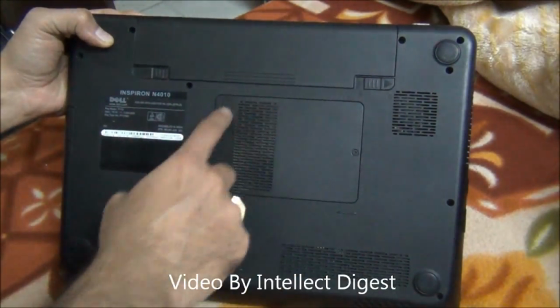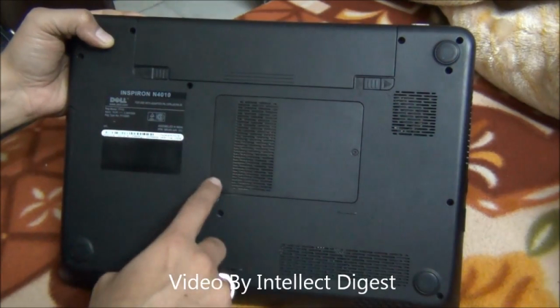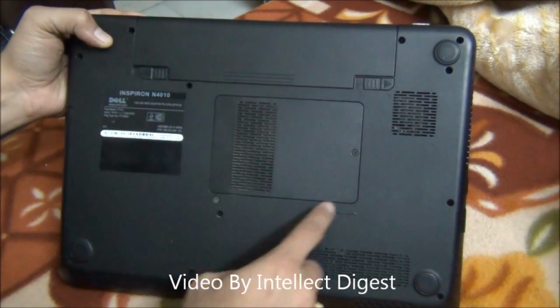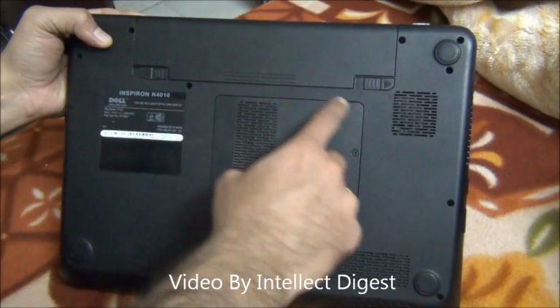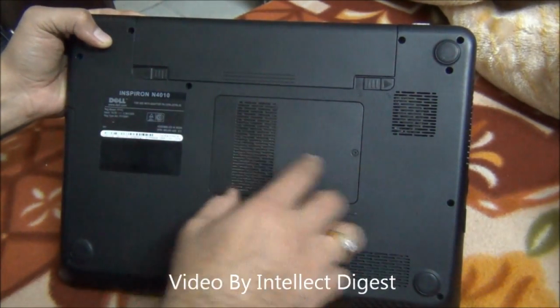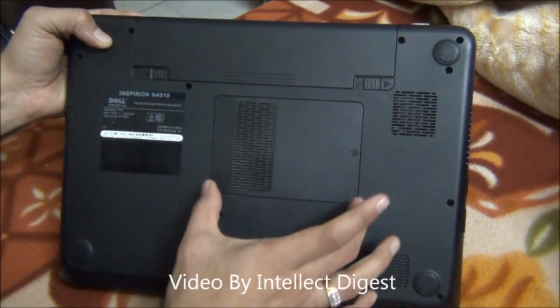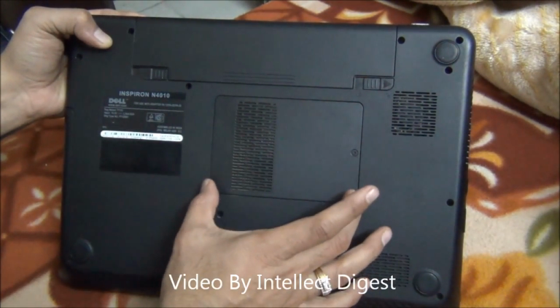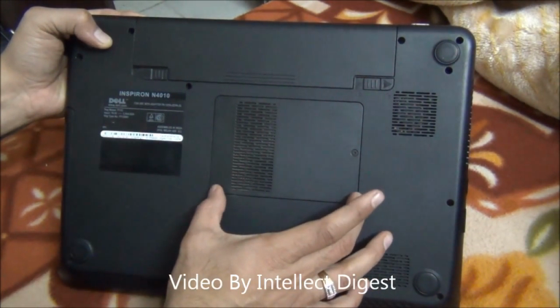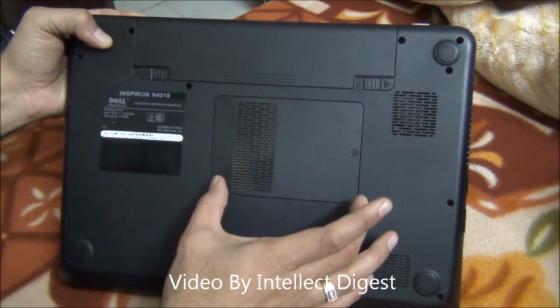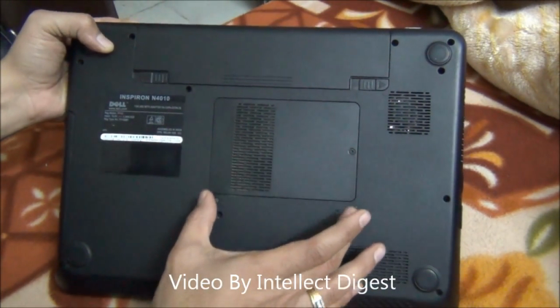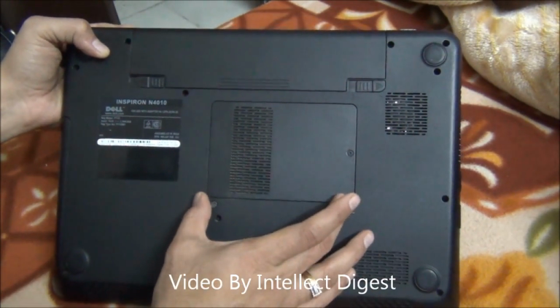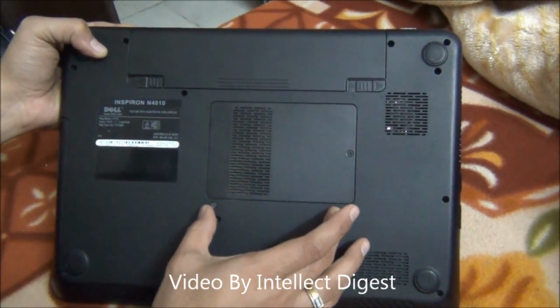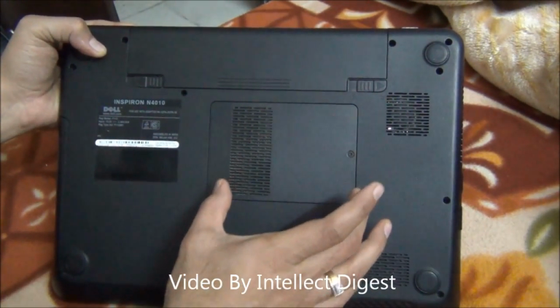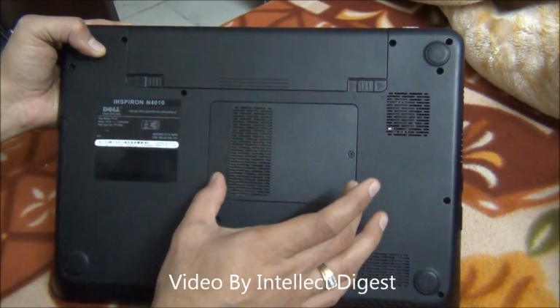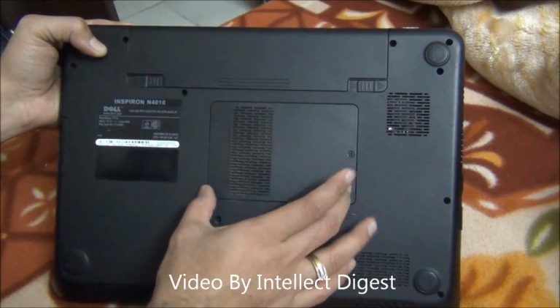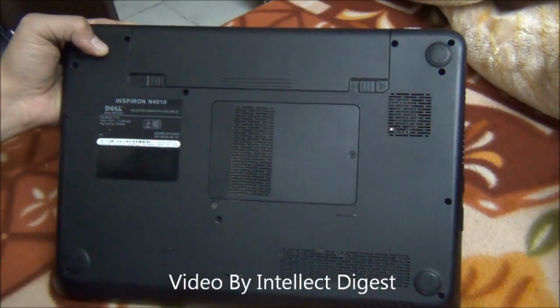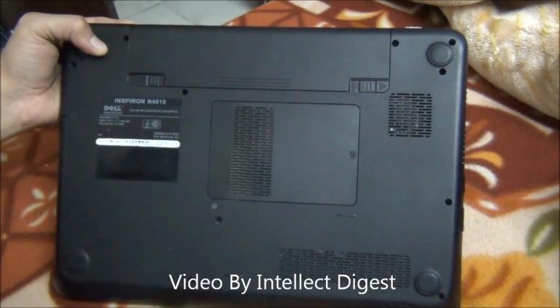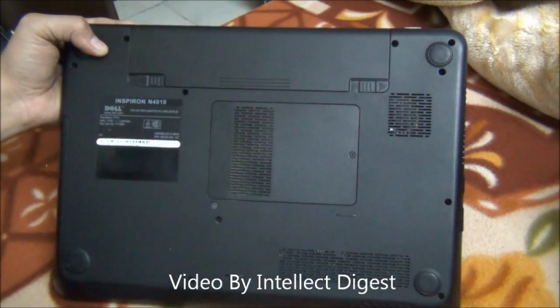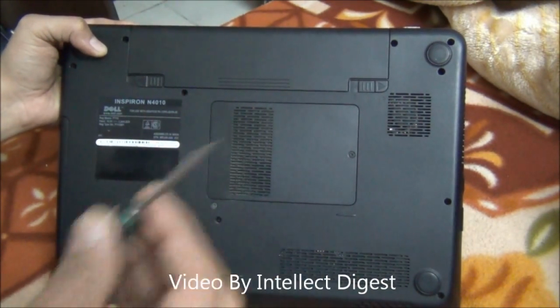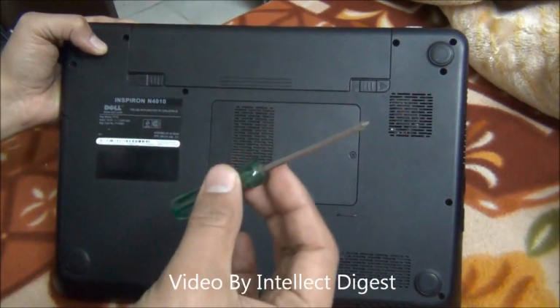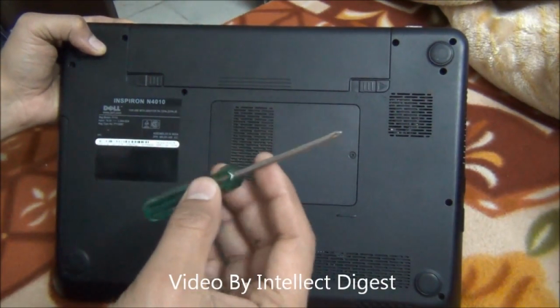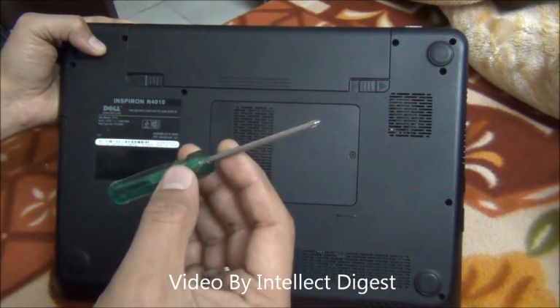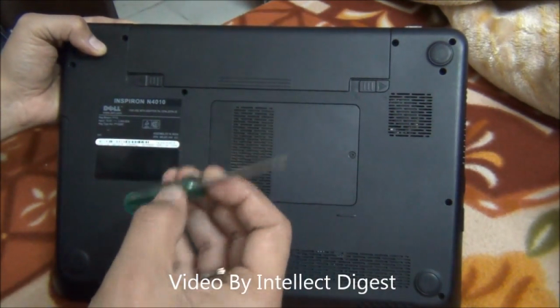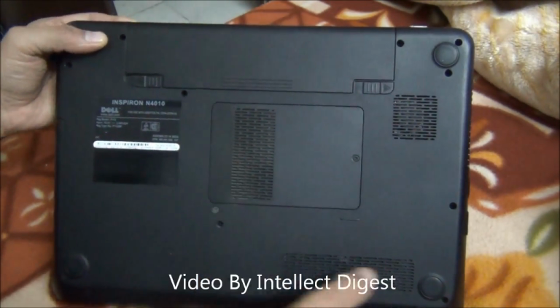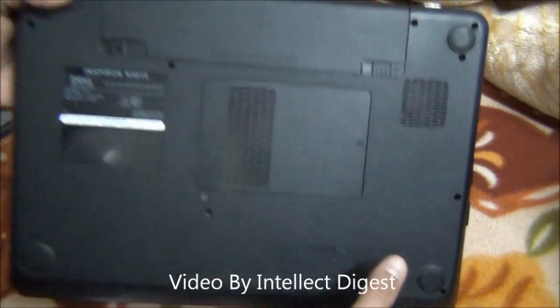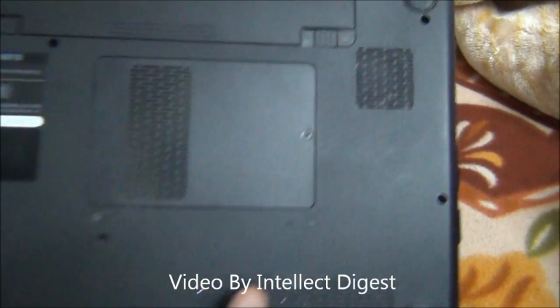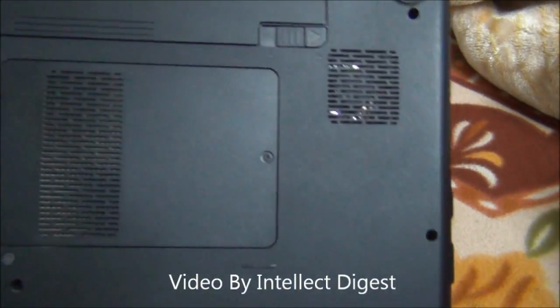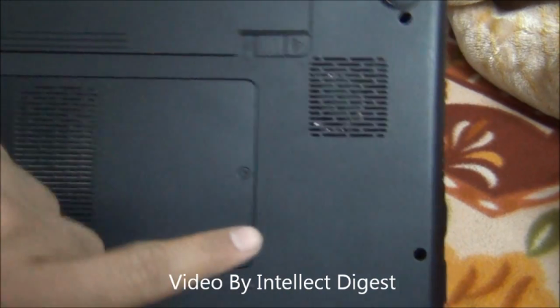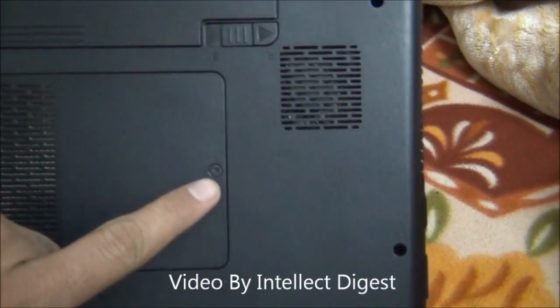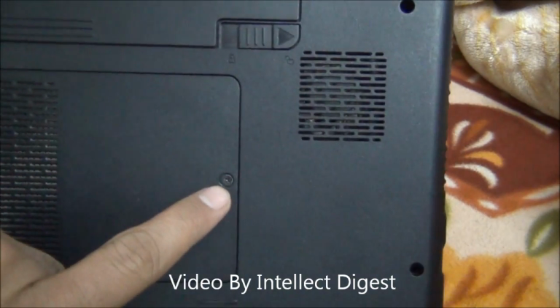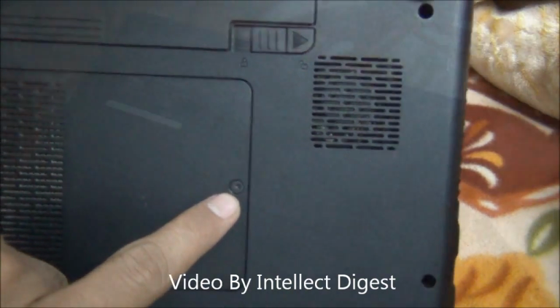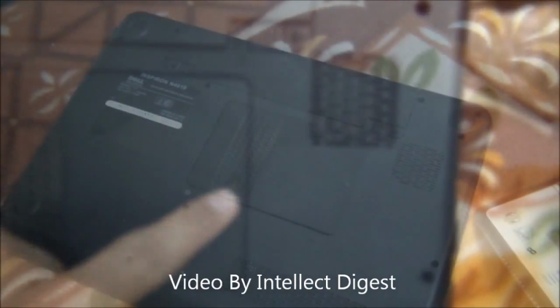And here on the bottom, you will see one flap like this under which the RAM is placed. Let me quickly open it and access the RAM. All you need is a Phillips screwdriver, which will open this screw, which is also Phillips head.